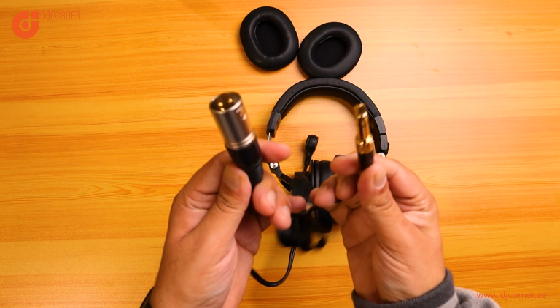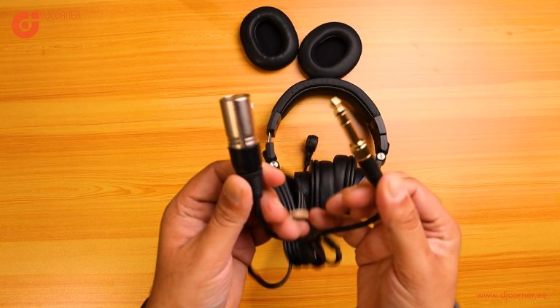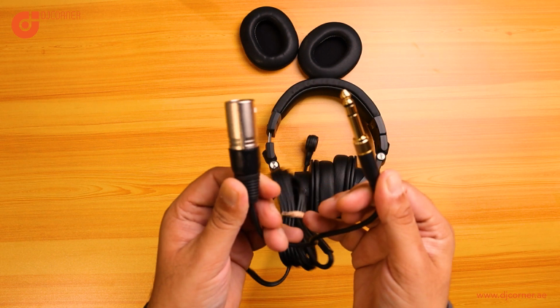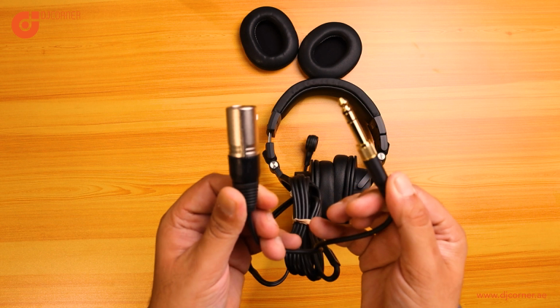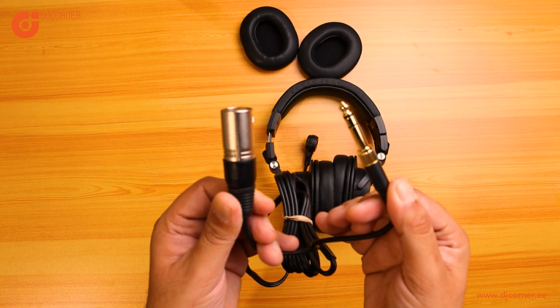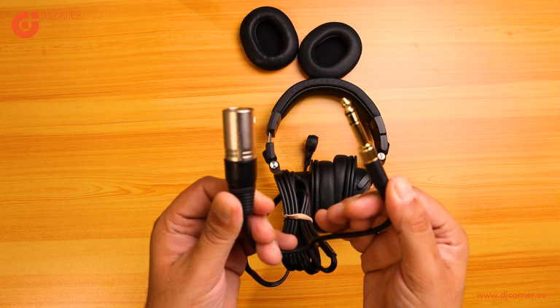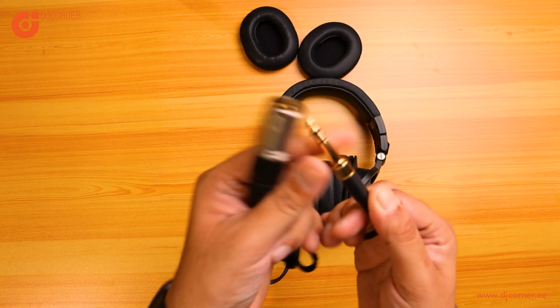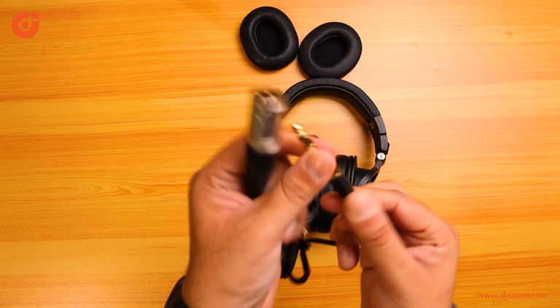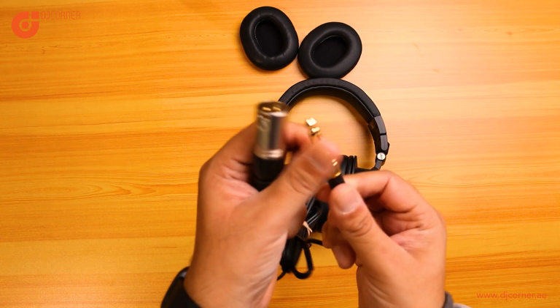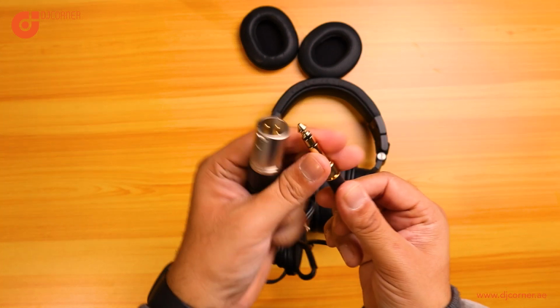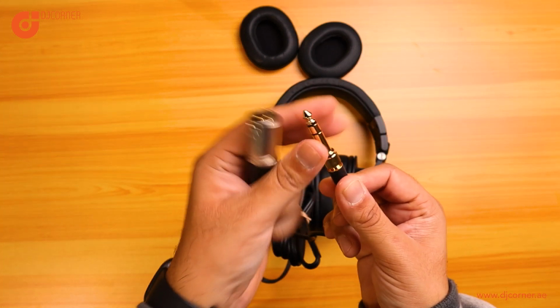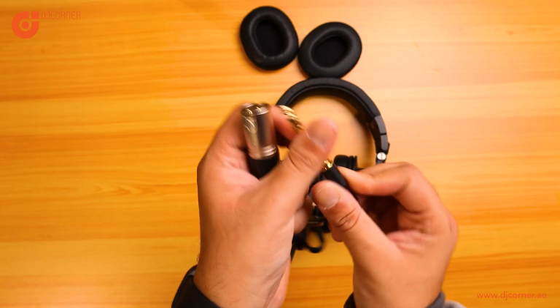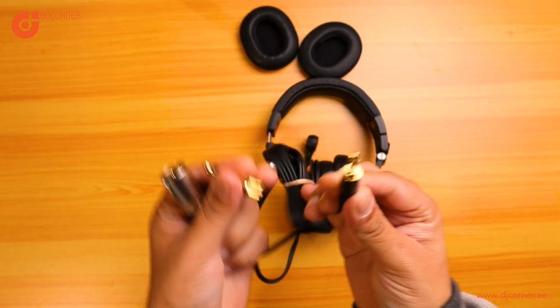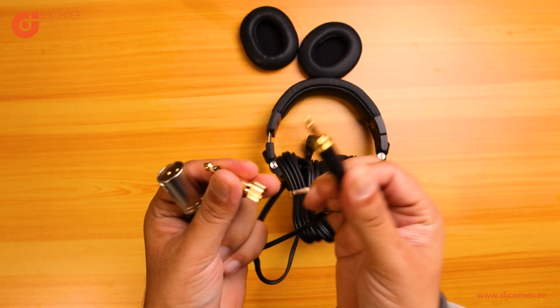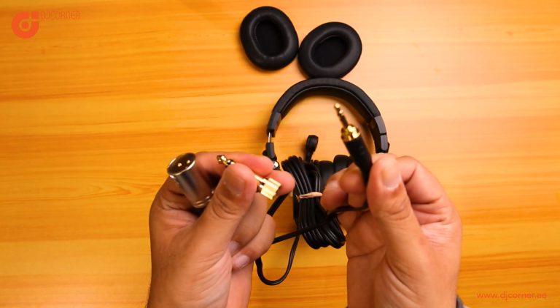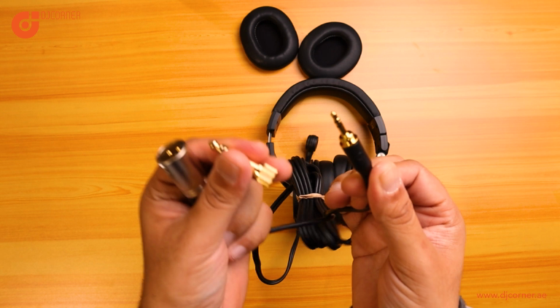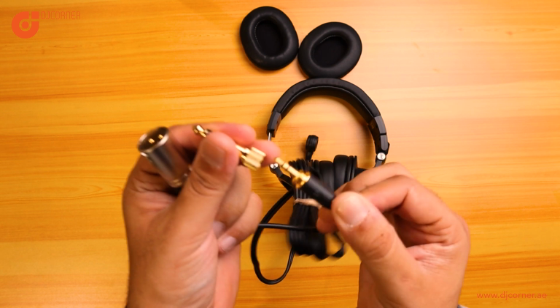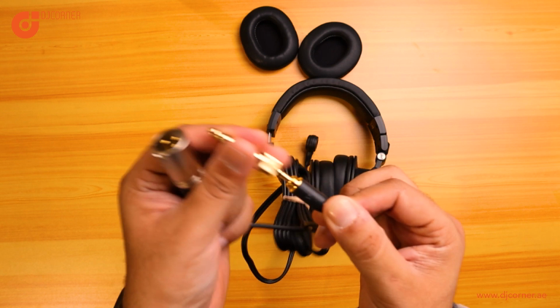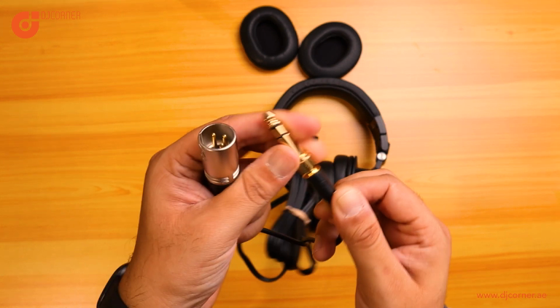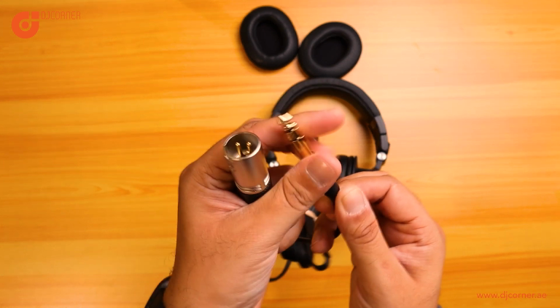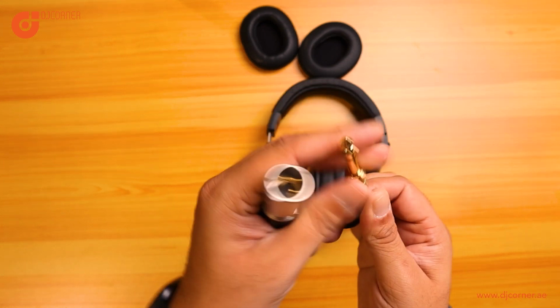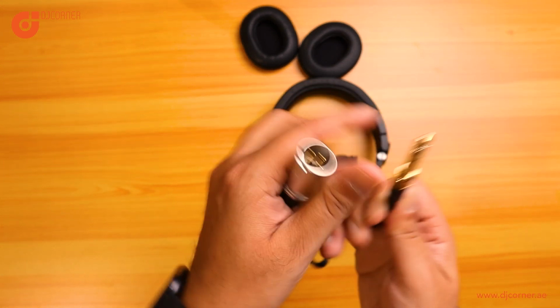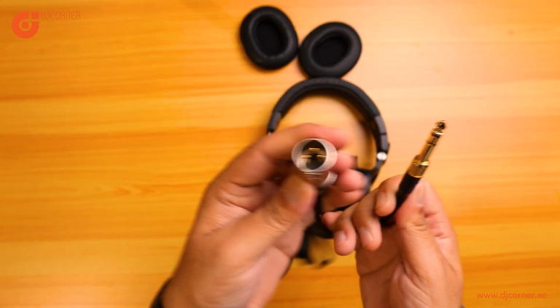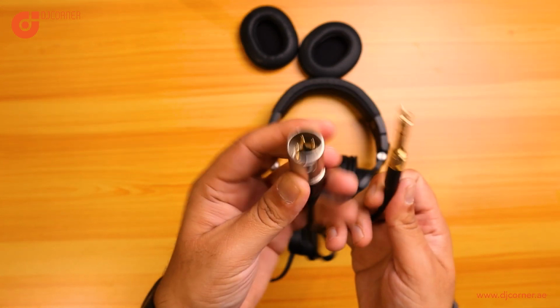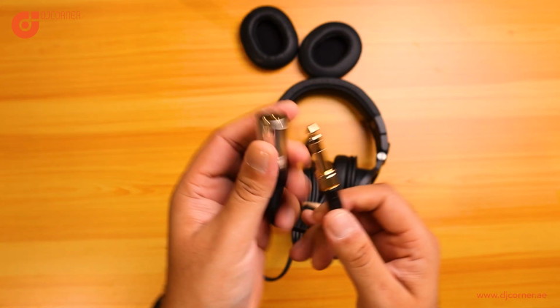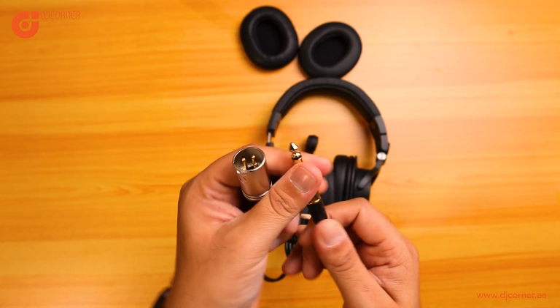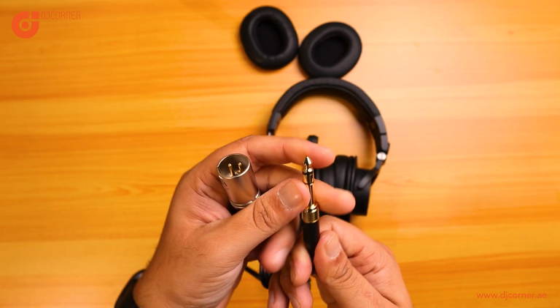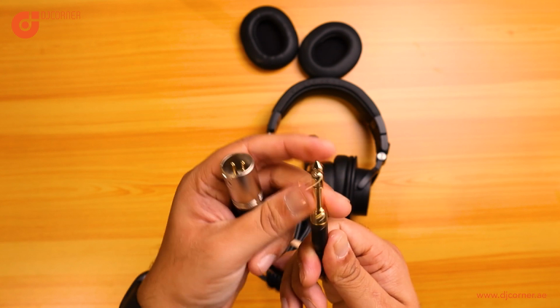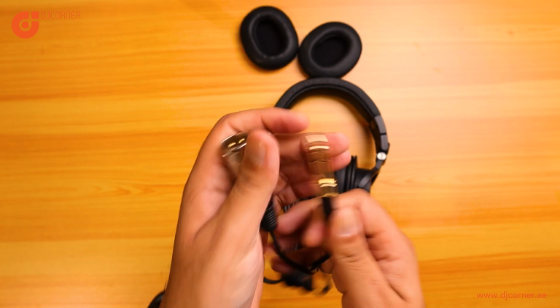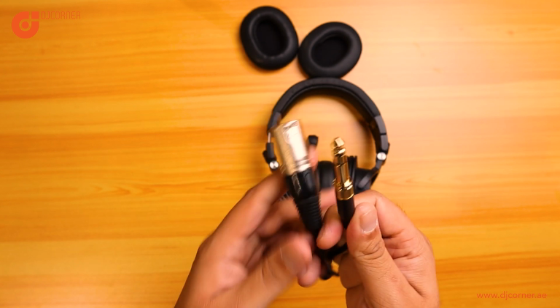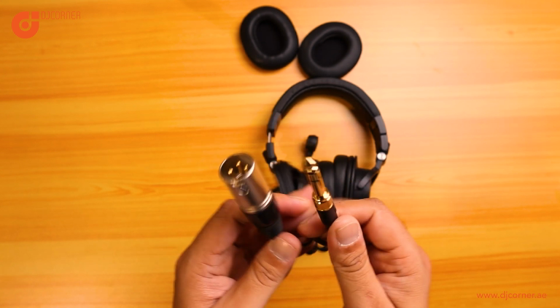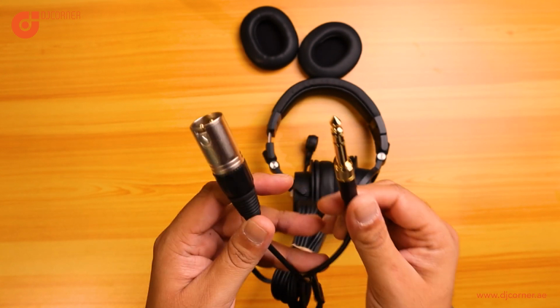You have an XLR male and you got the 6.3 mm jack. If you unscrew the jack you will see a 3.5 mm jack also, which you can use for different plug-ins to connect to your mixer, audio mixers, also your sound cards.